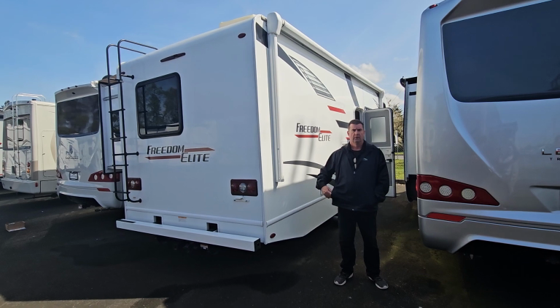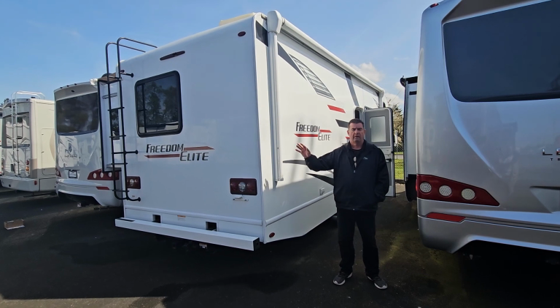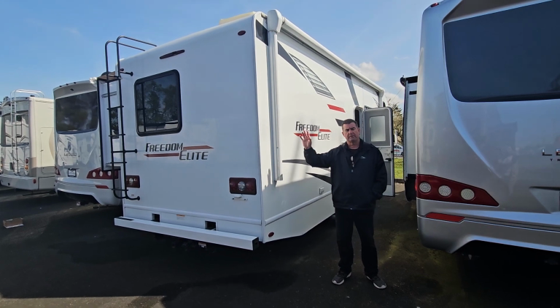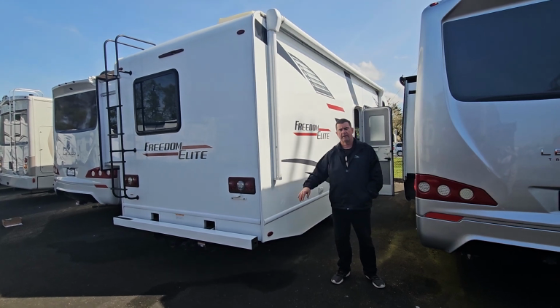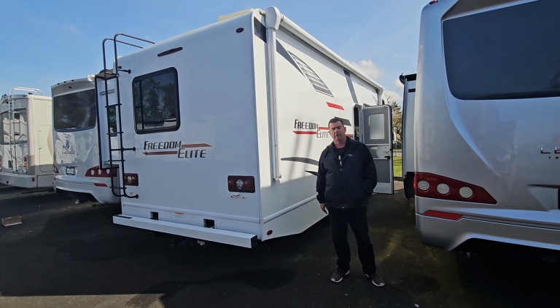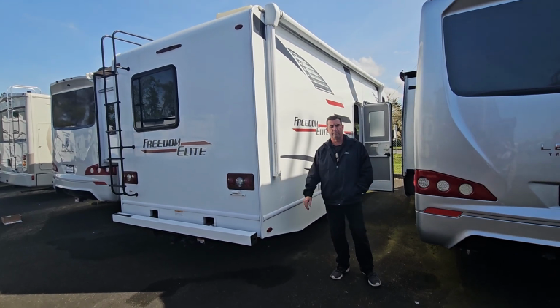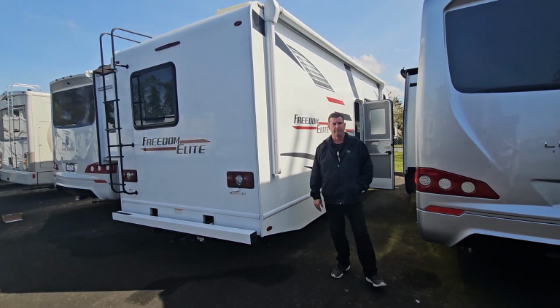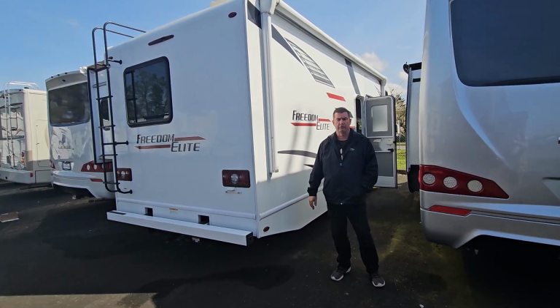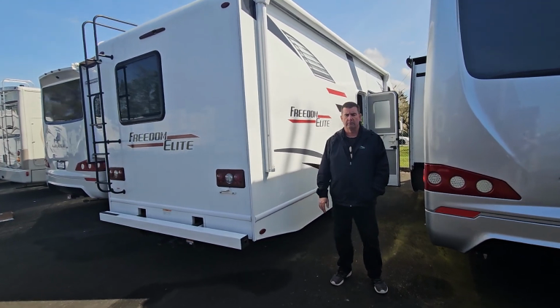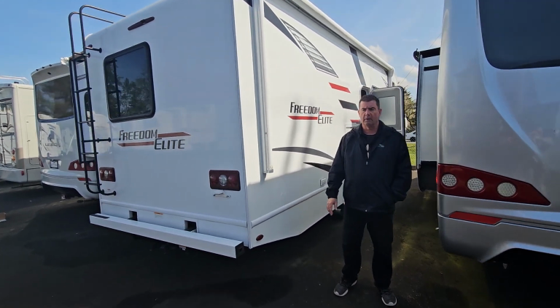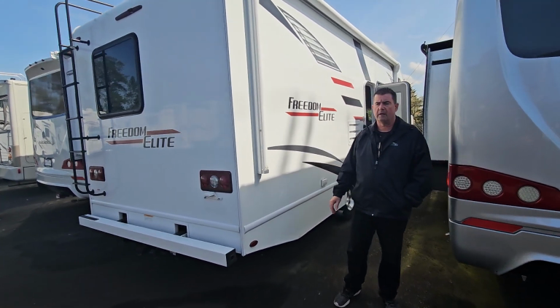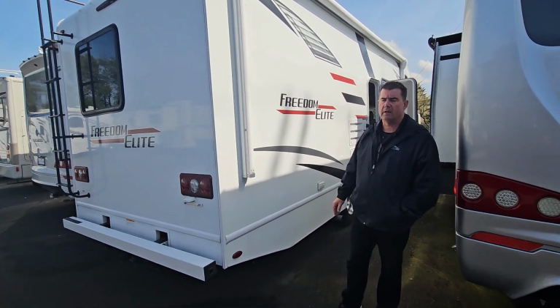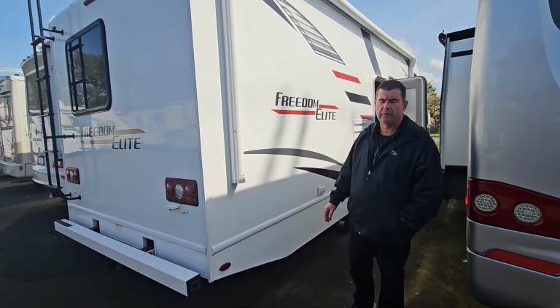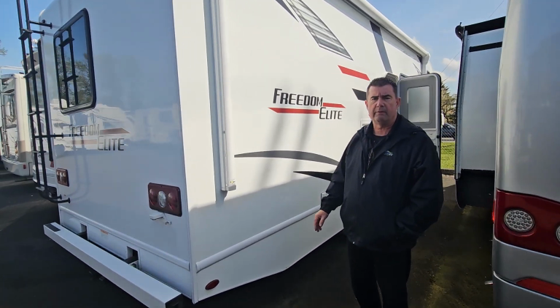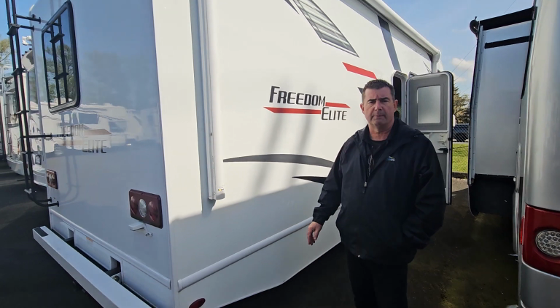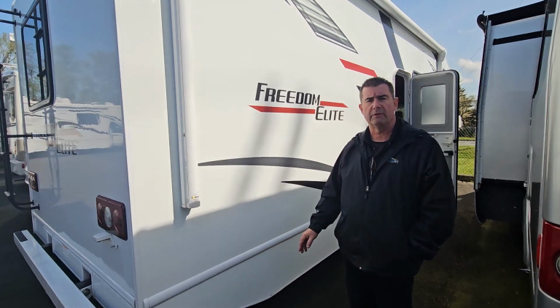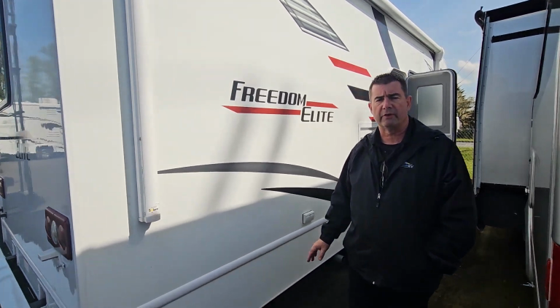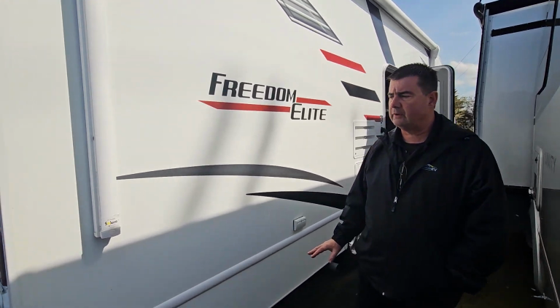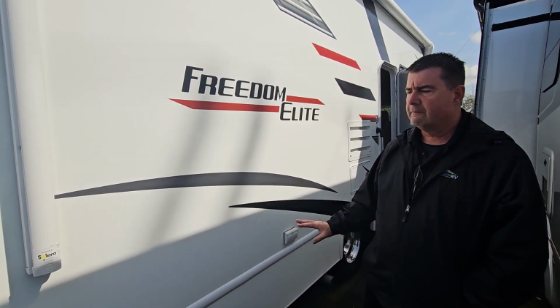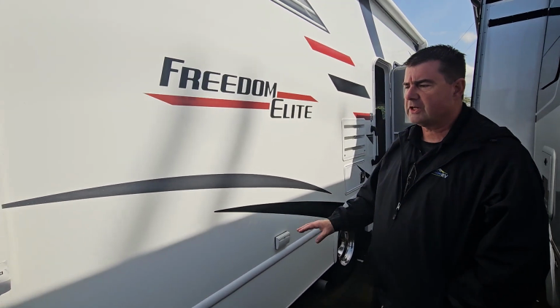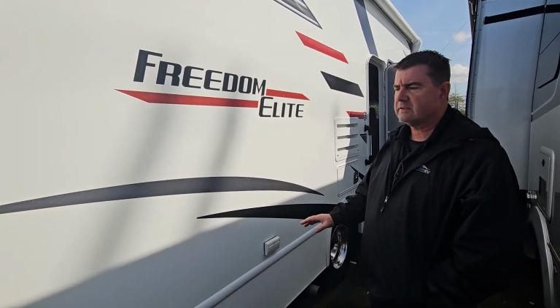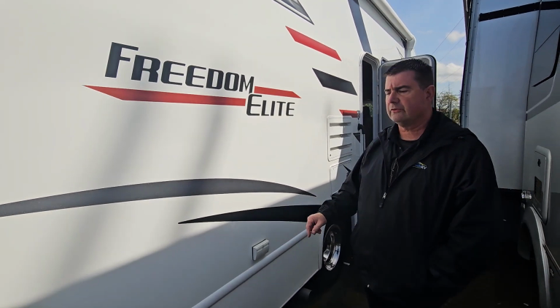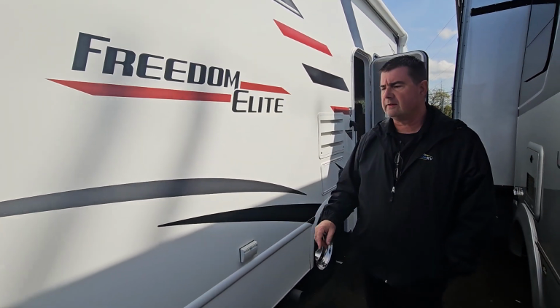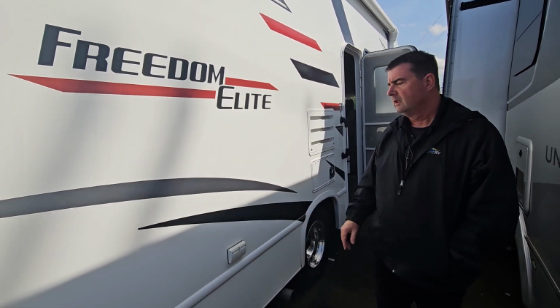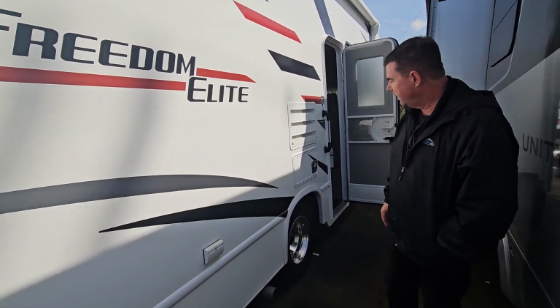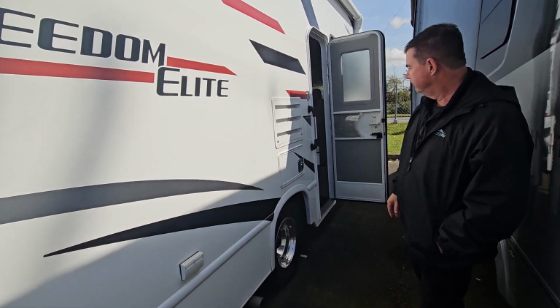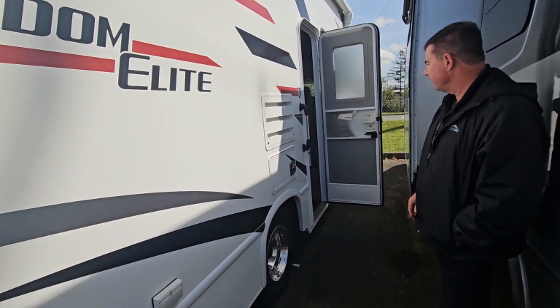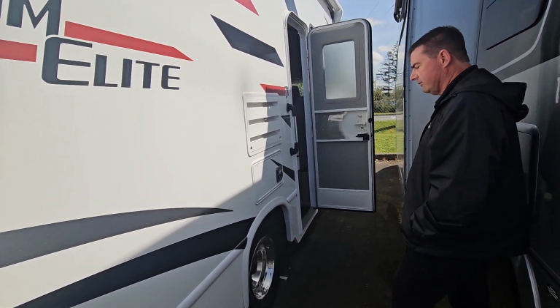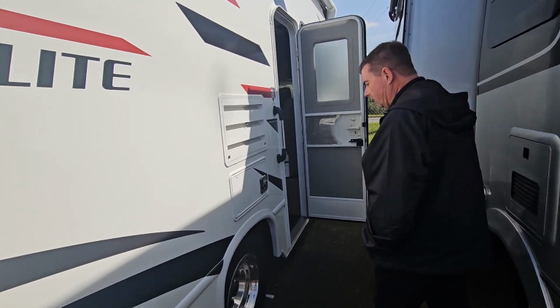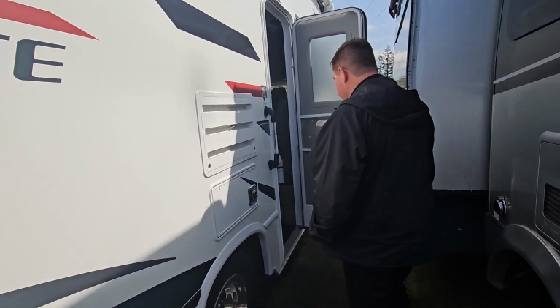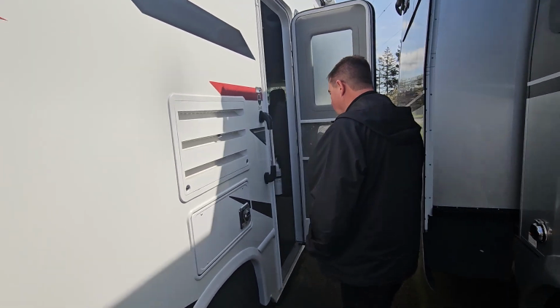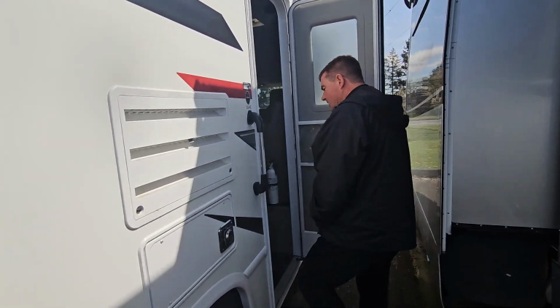Hi friends, Mike Anning here at Johnson RV, flying in from Washington. Today we're looking at a 2020 Freedom Elite 26-foot Ford chassis single slide. Very nice small coach — follow me inside.